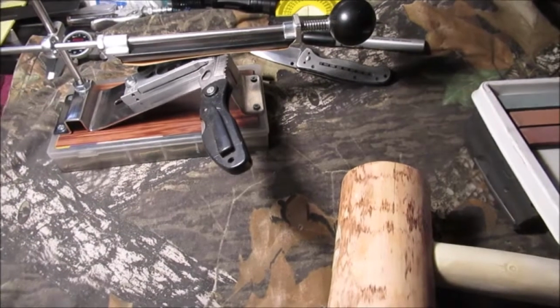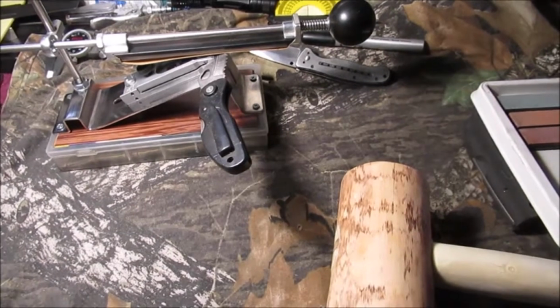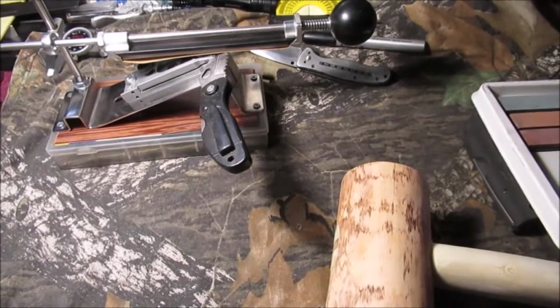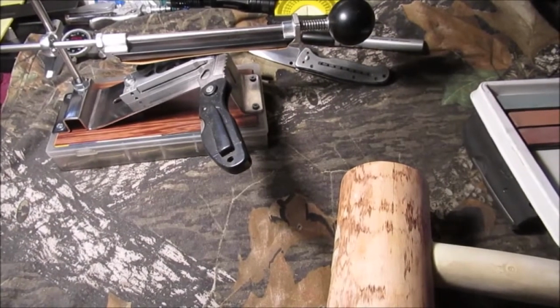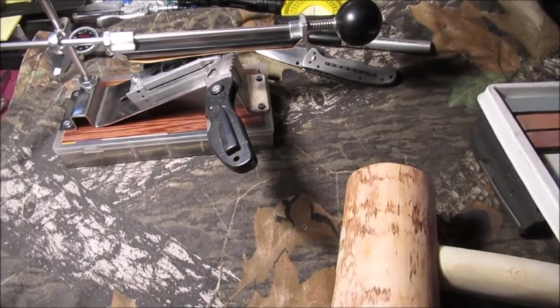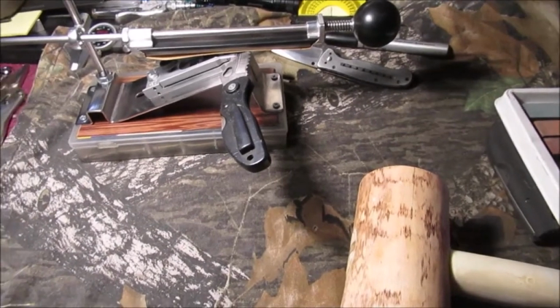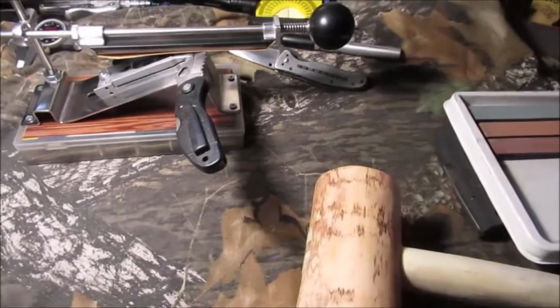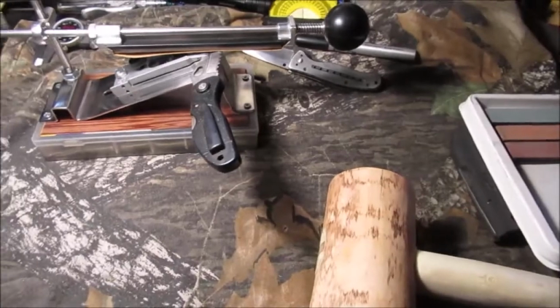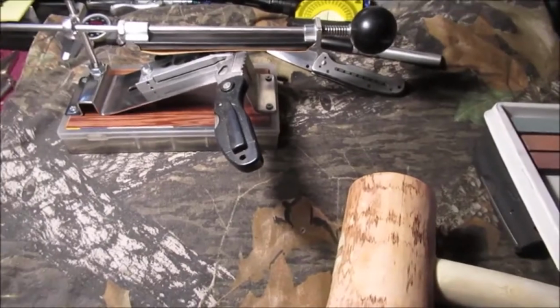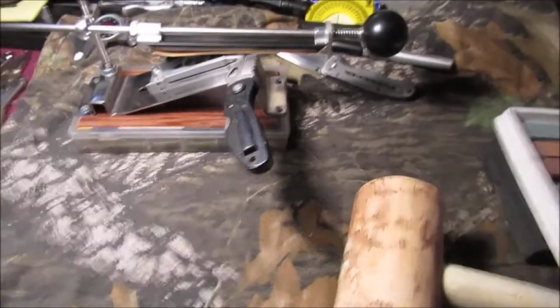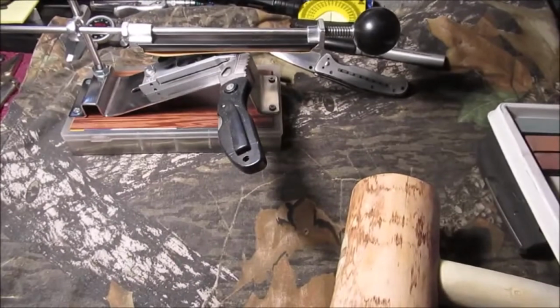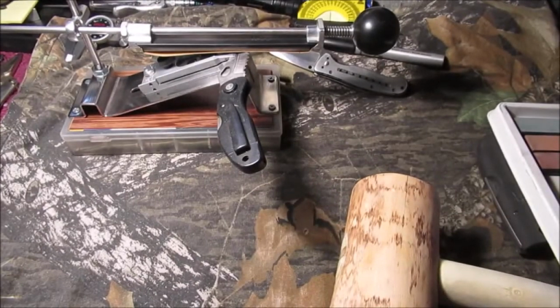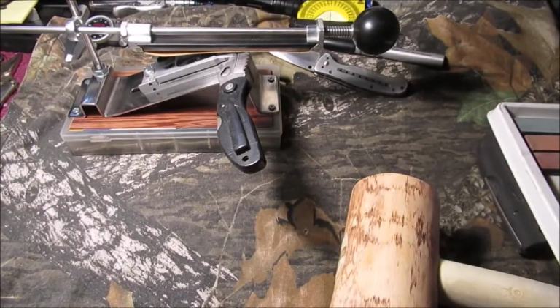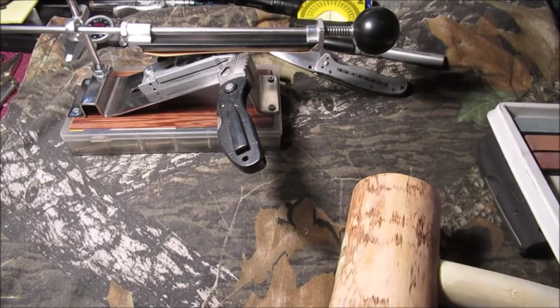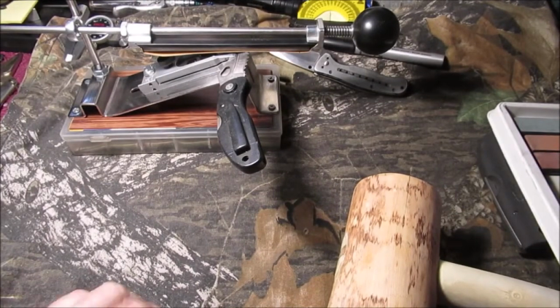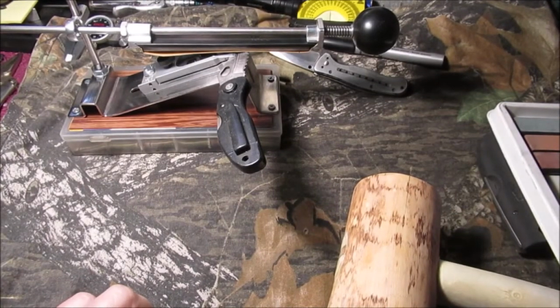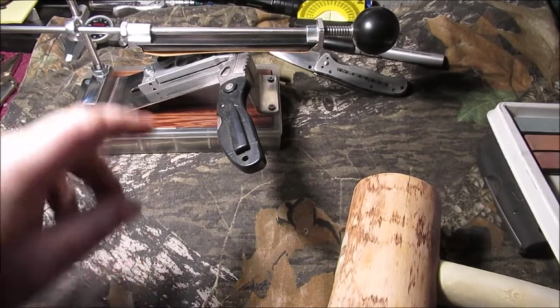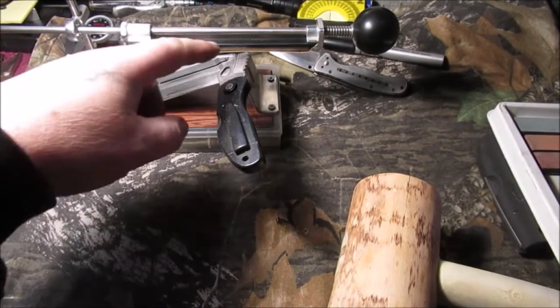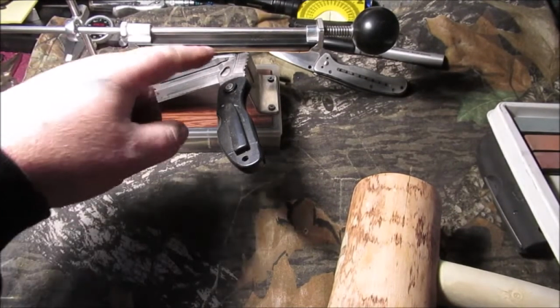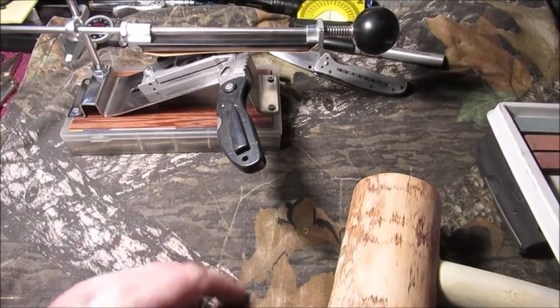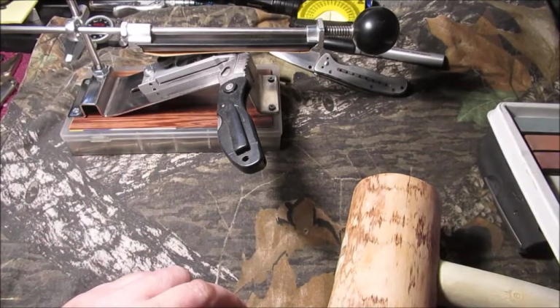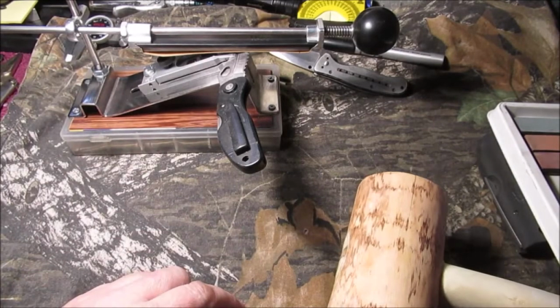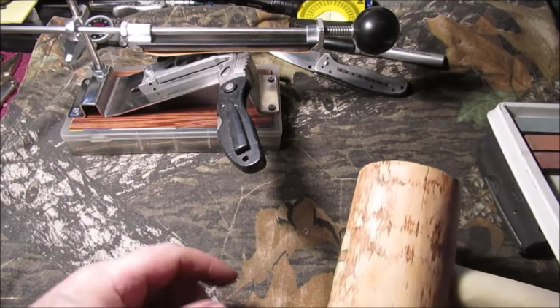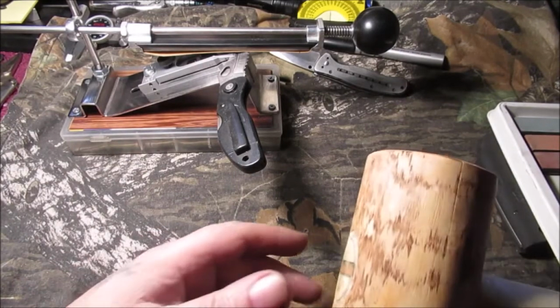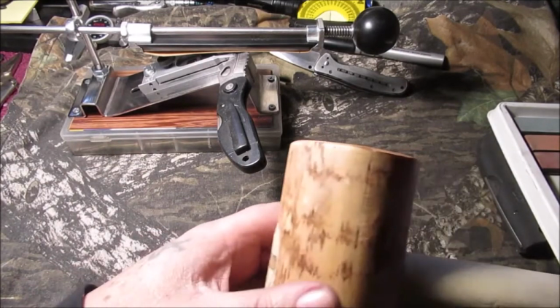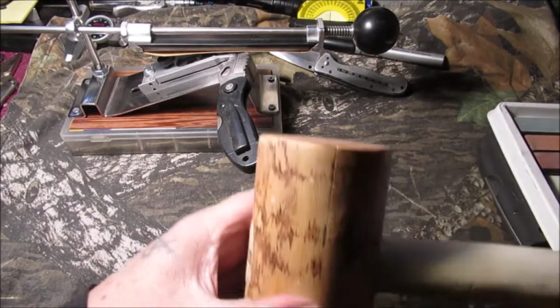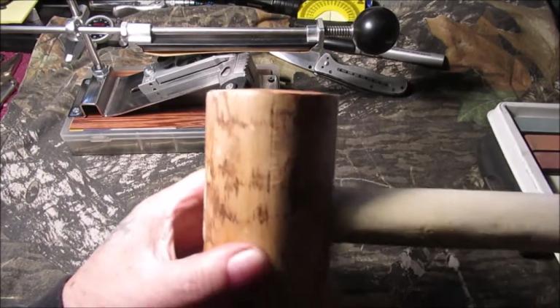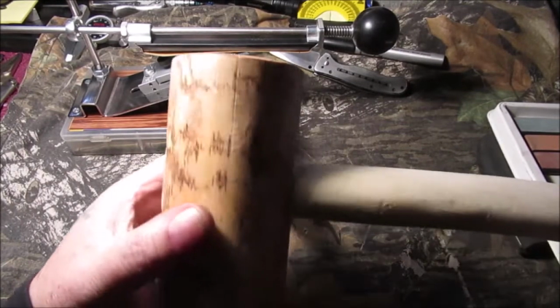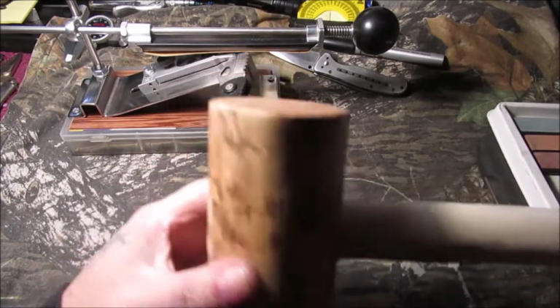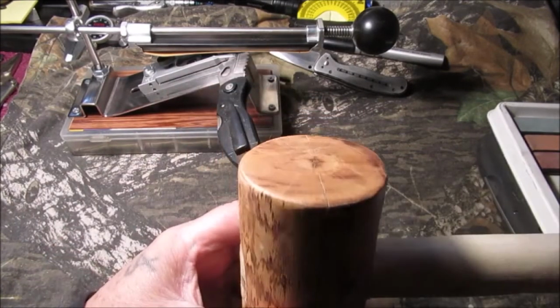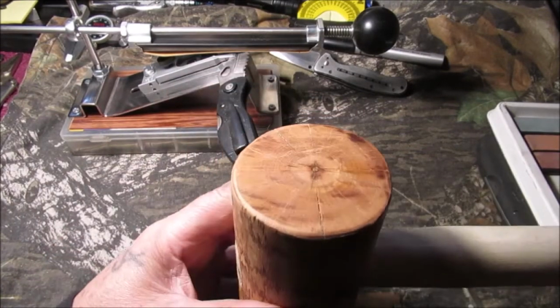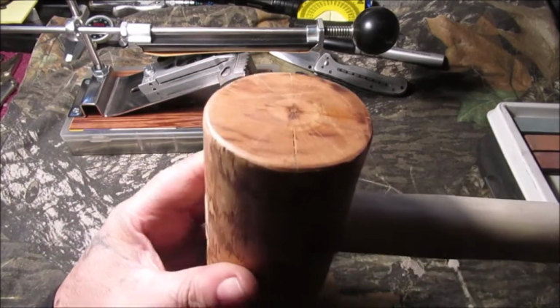Hello YouTube, welcome to Sunday in the shop. We're still fidgeting with the camera - we're gonna play with that a little bit. I know you're all tired of the knife sharpening - I hope you're not.